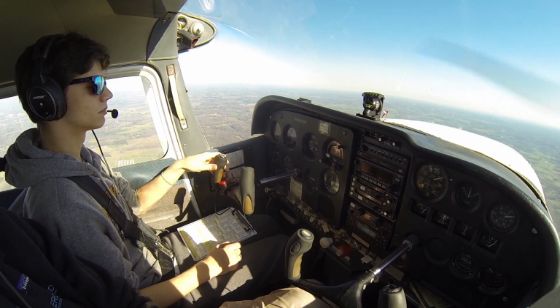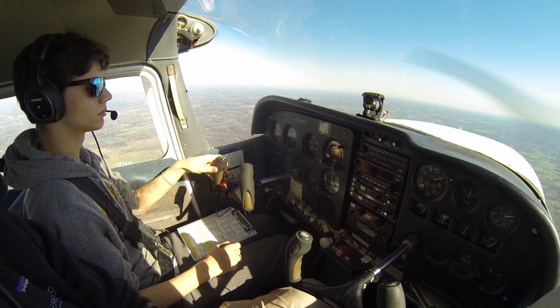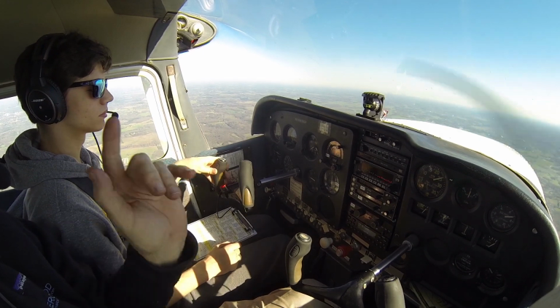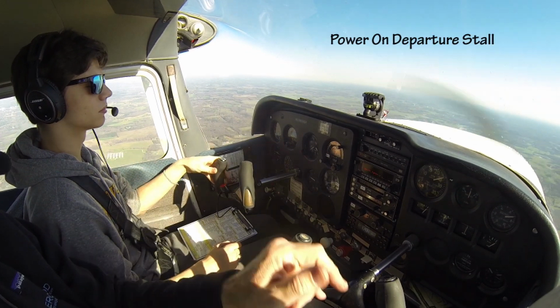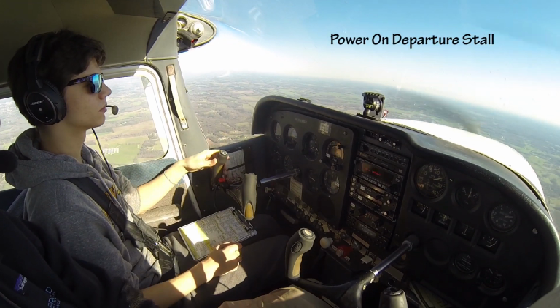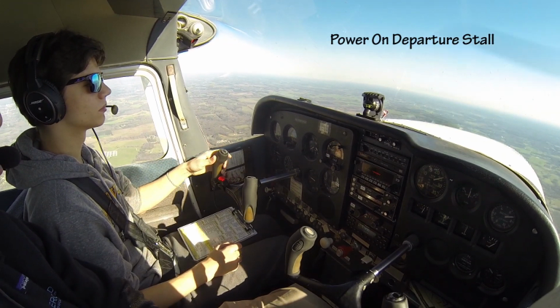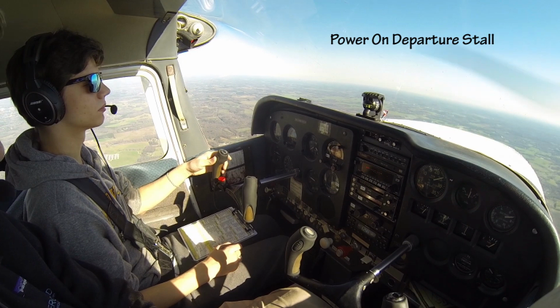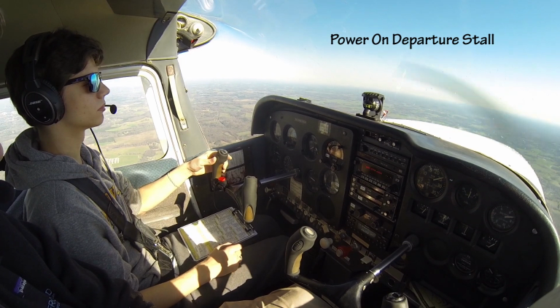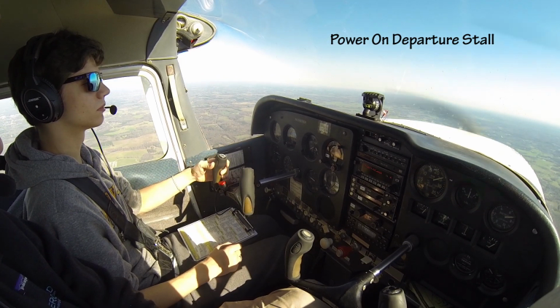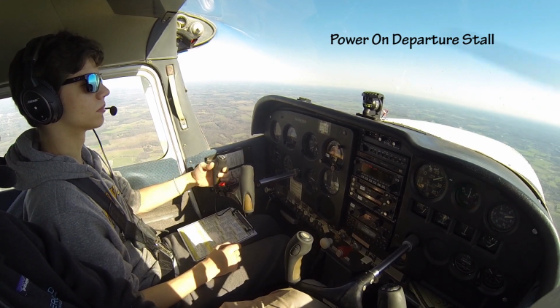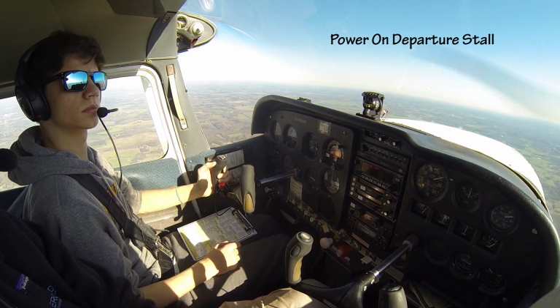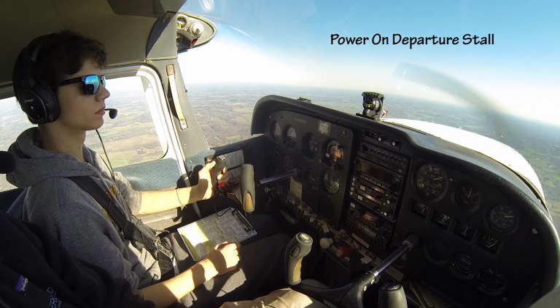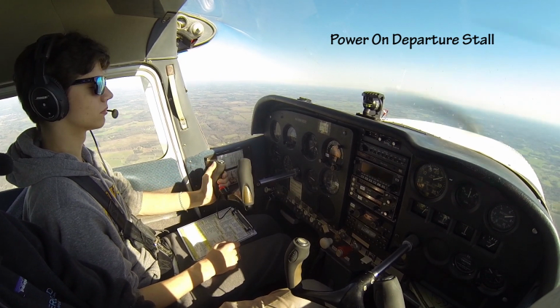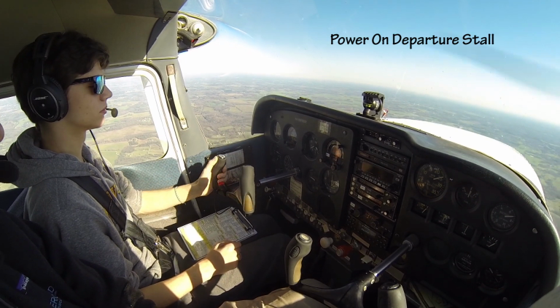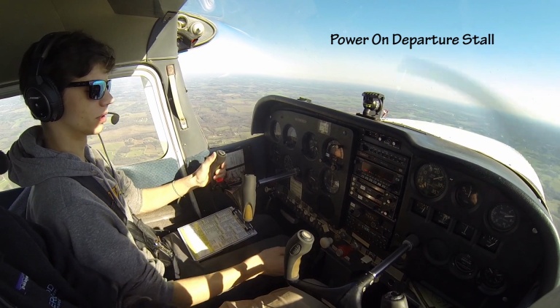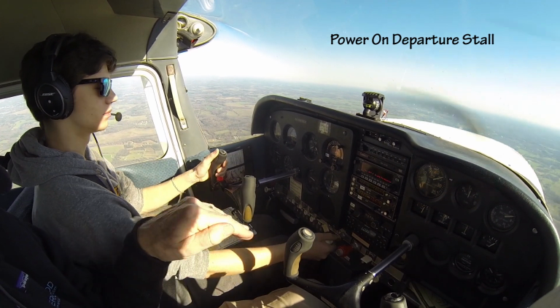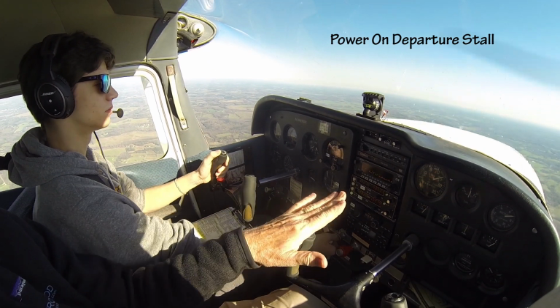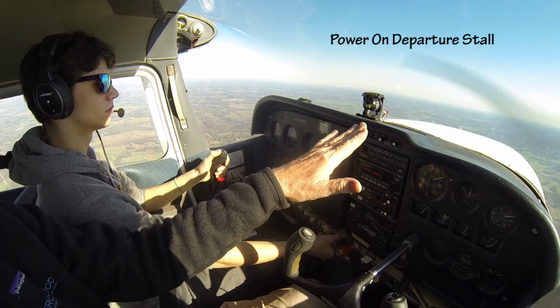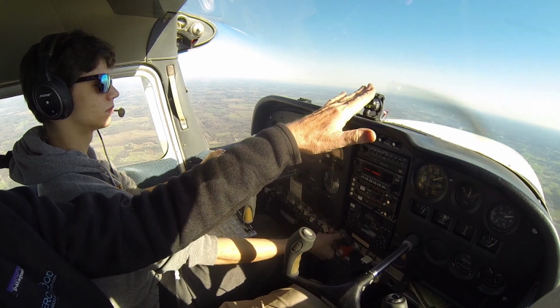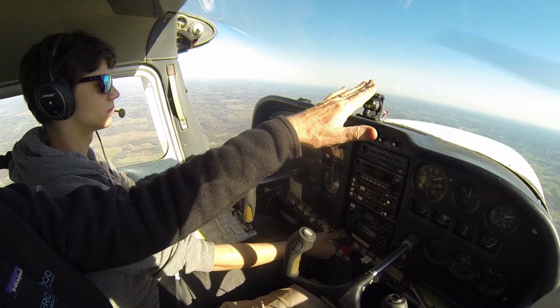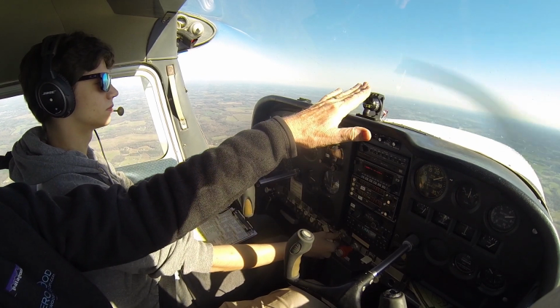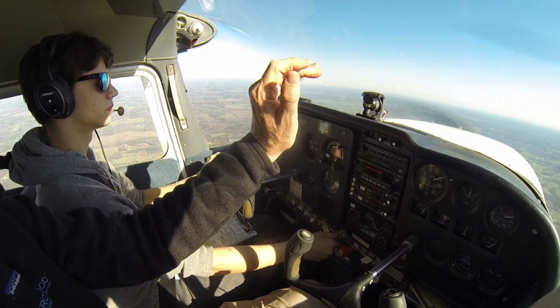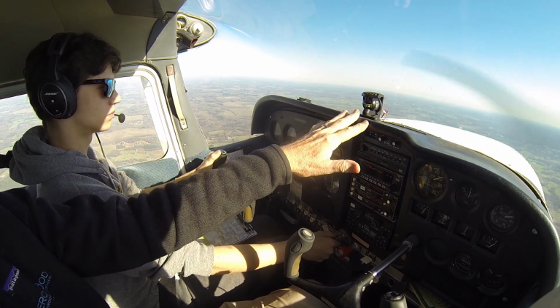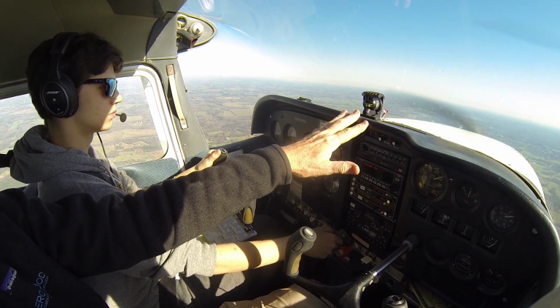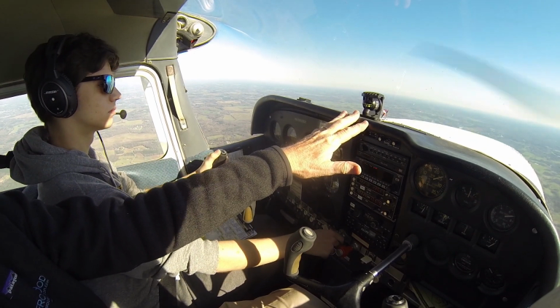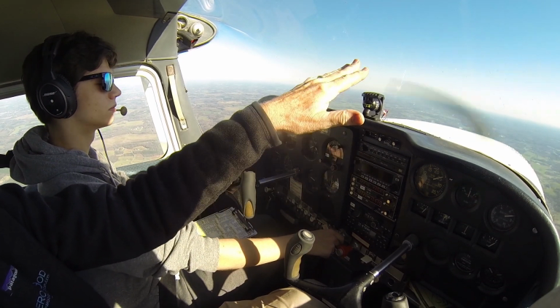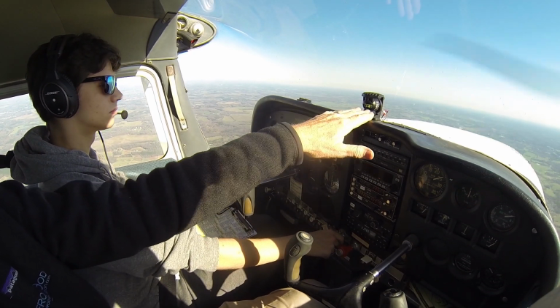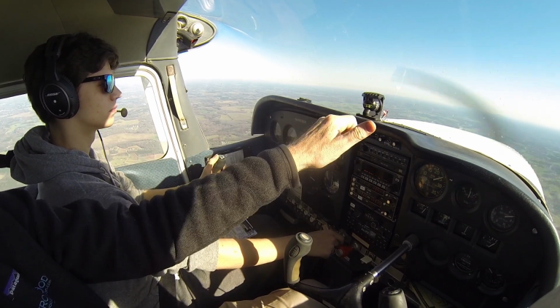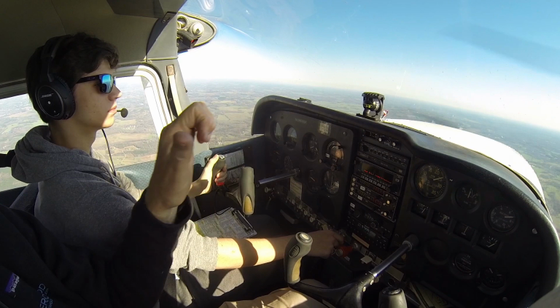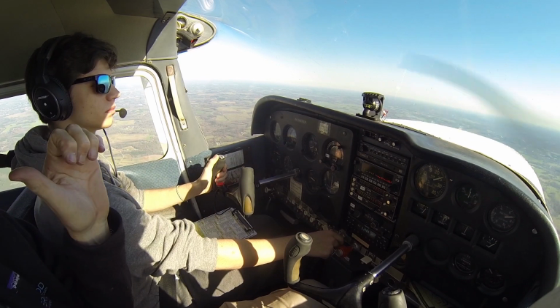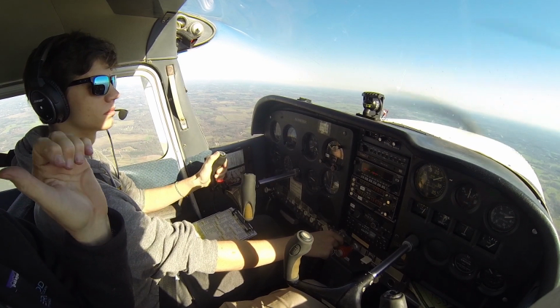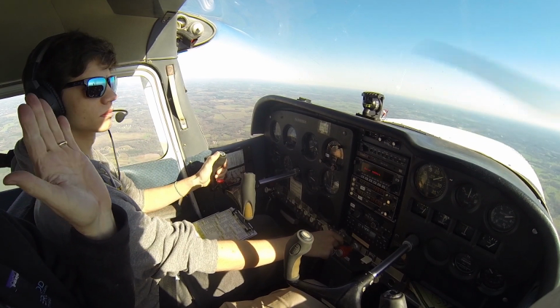So first I would like for you to show me just a straight ahead departure stall. I want you to slow the airplane down to our climb speed, then bring the power back in and hold that and climb. Let it get time to stabilize. Once you stabilize it, bring the power back on the airplane.